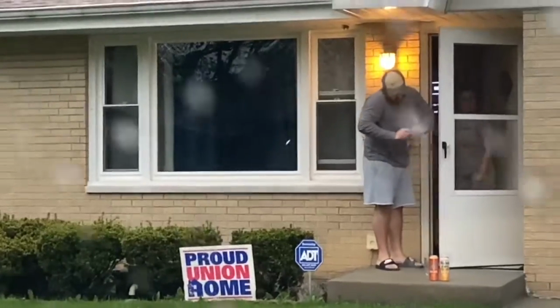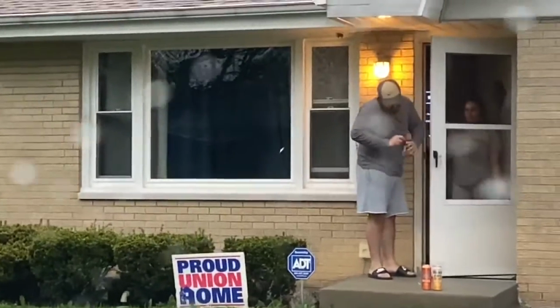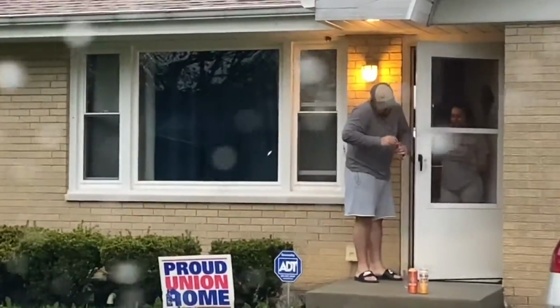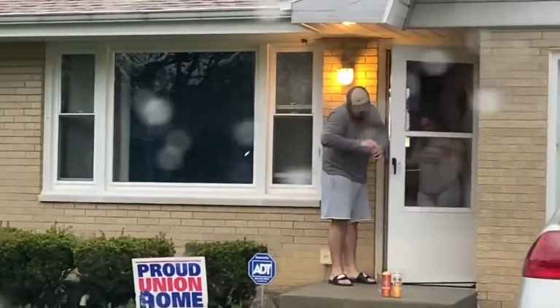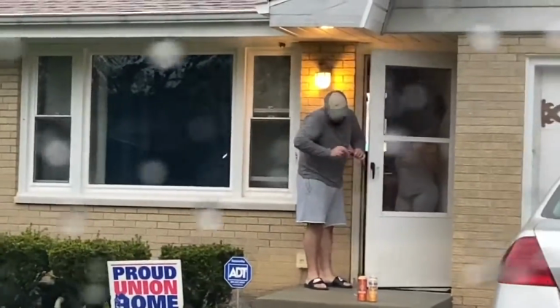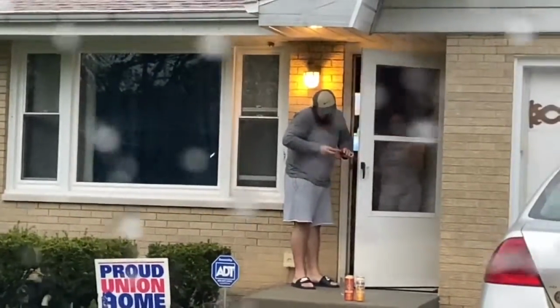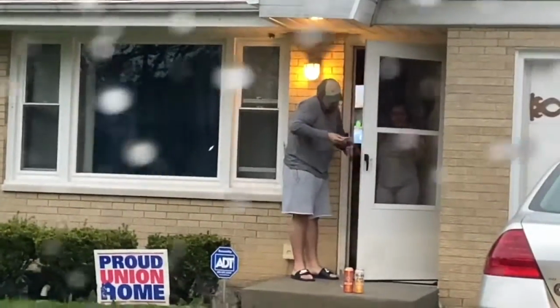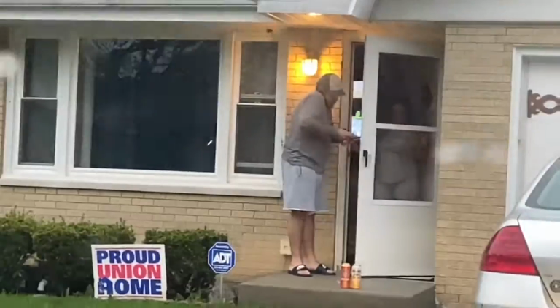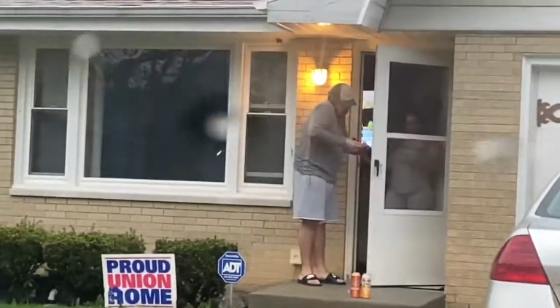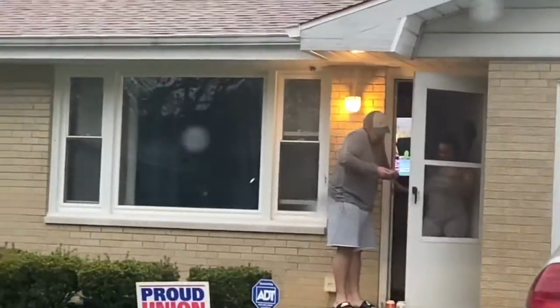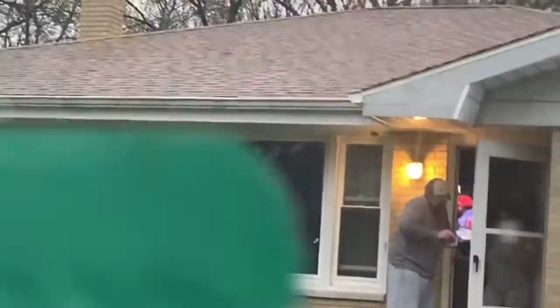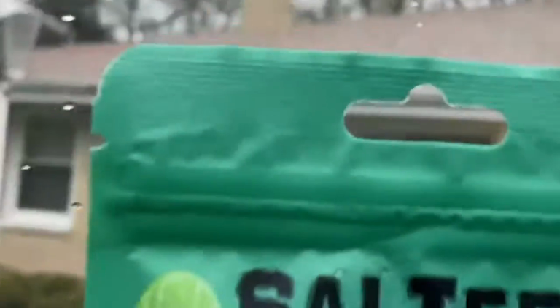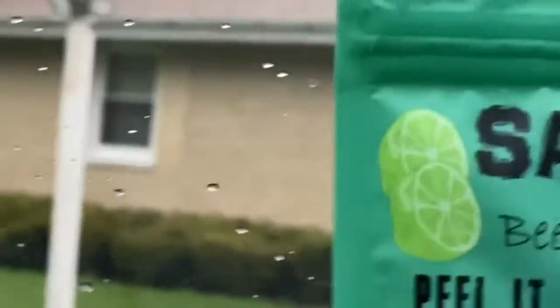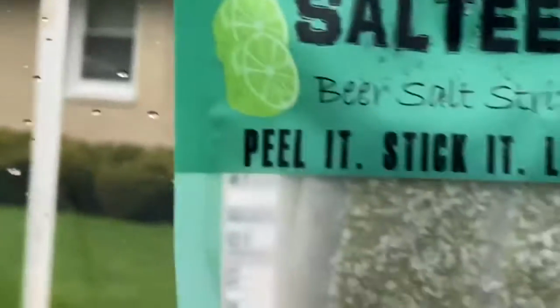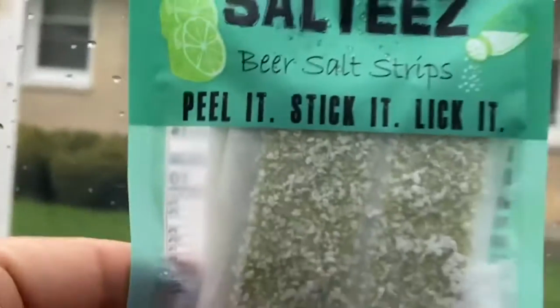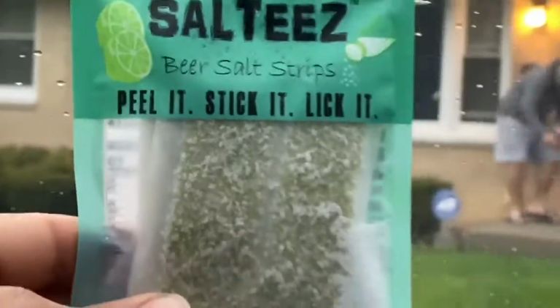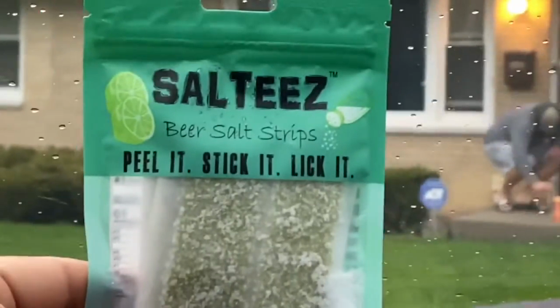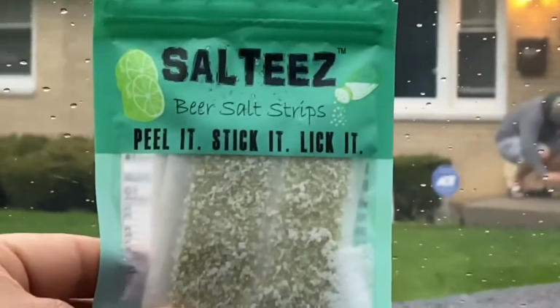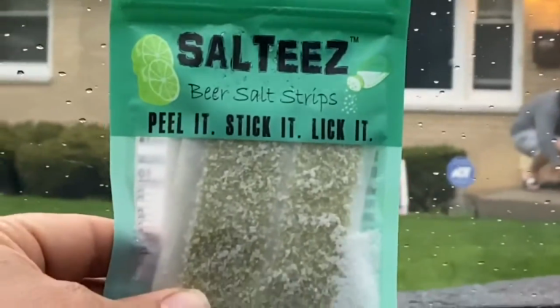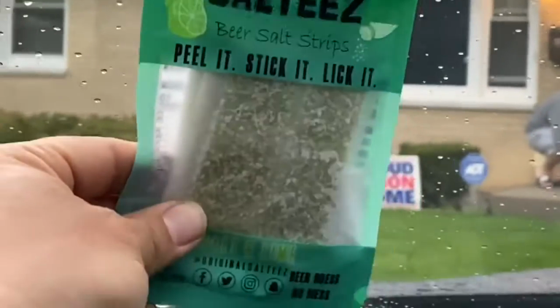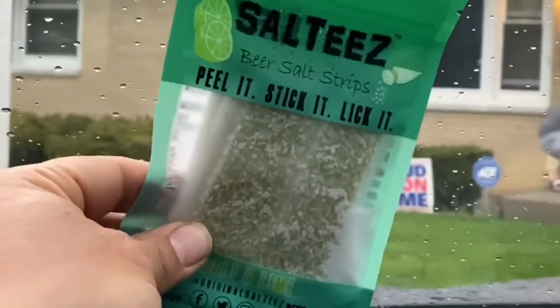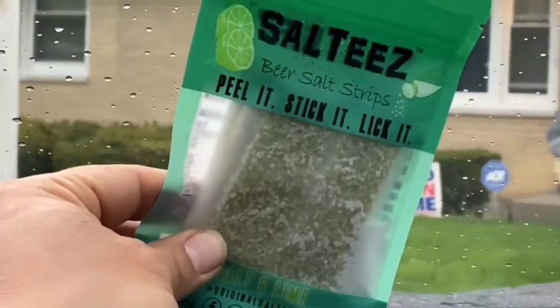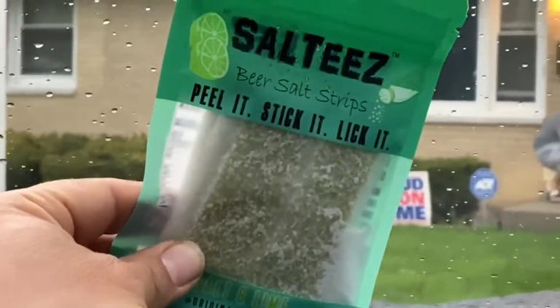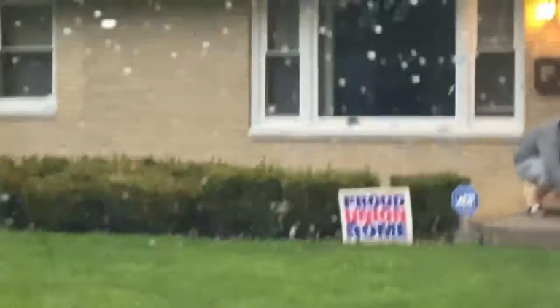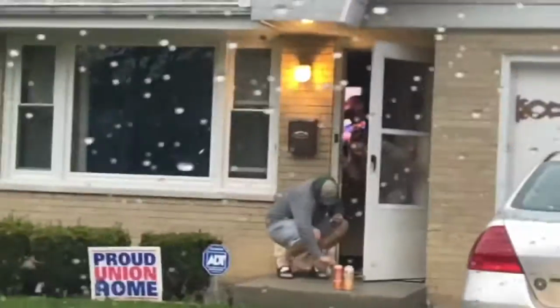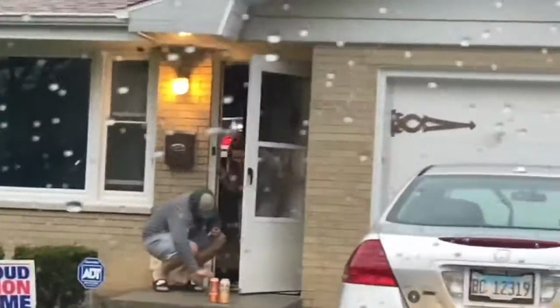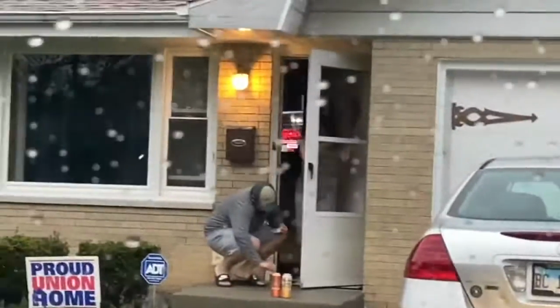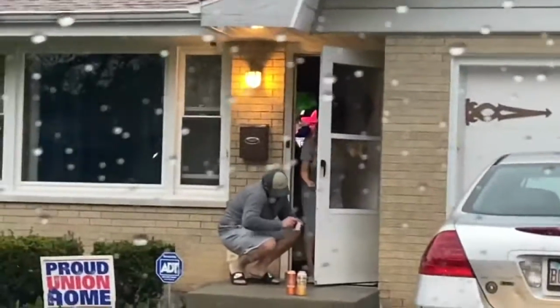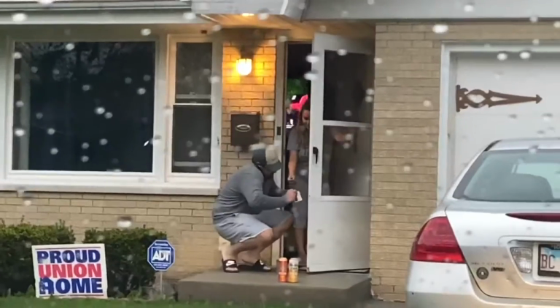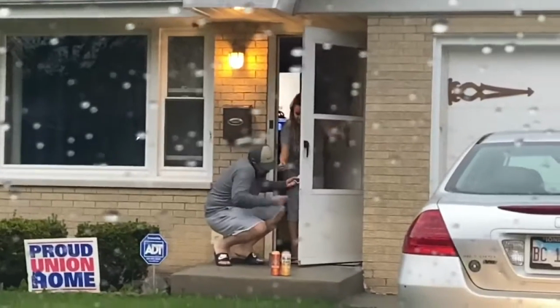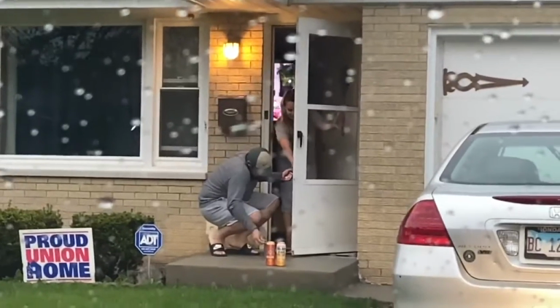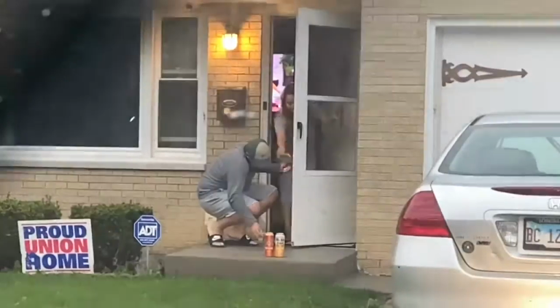You're going to chug it. You gotta peel it, you stick it, and then you lick it — they're beer salt strips. Oh wow, you're getting crazy!